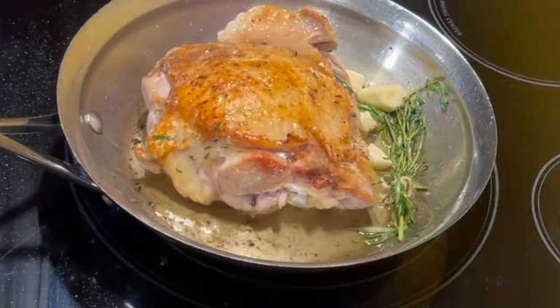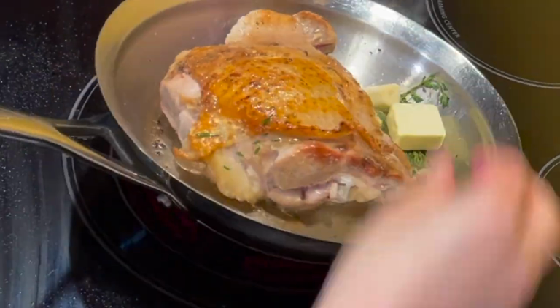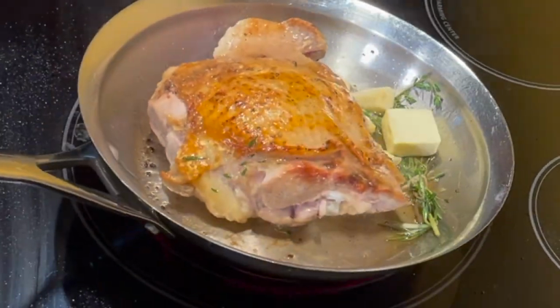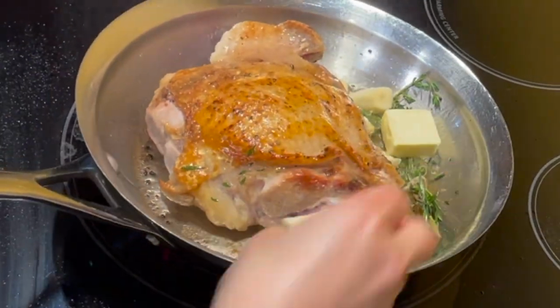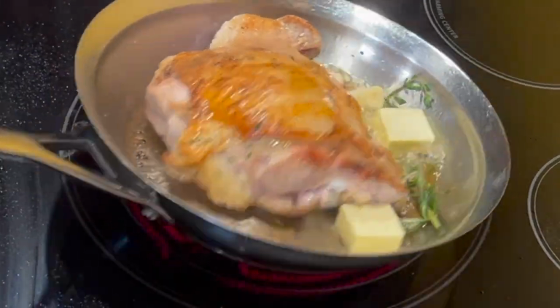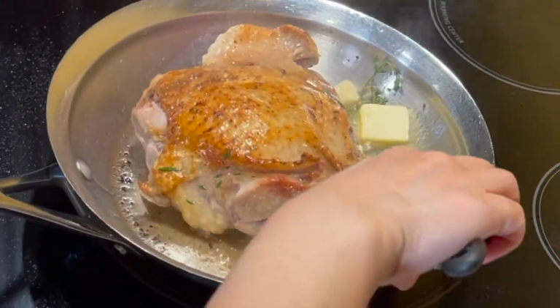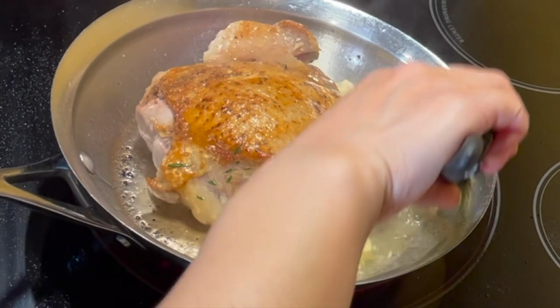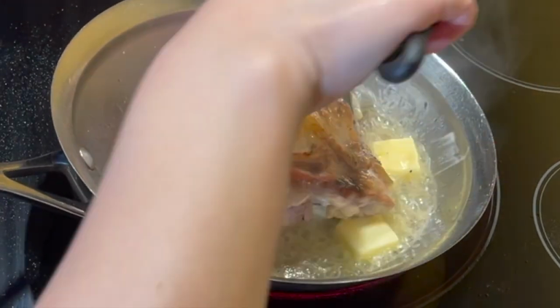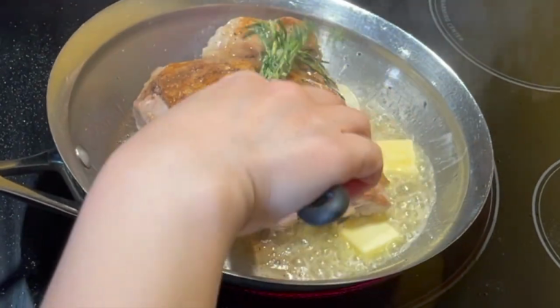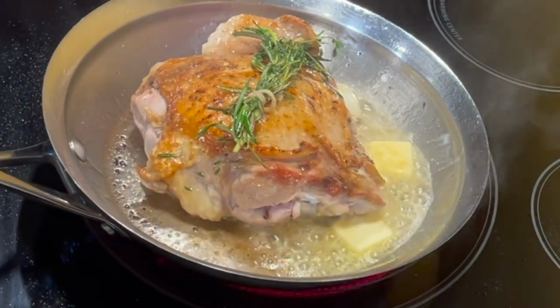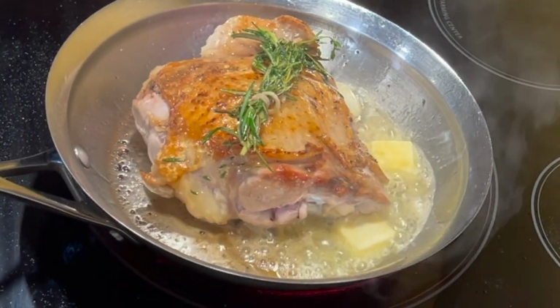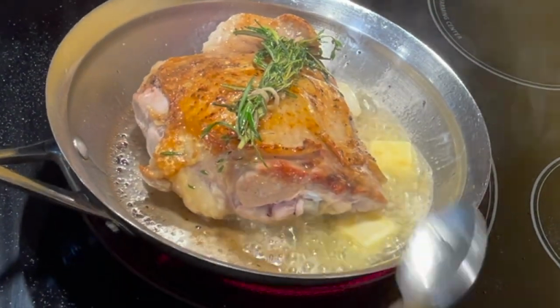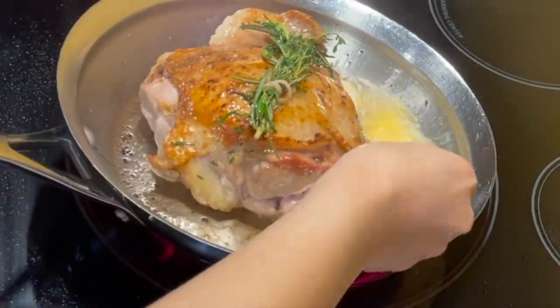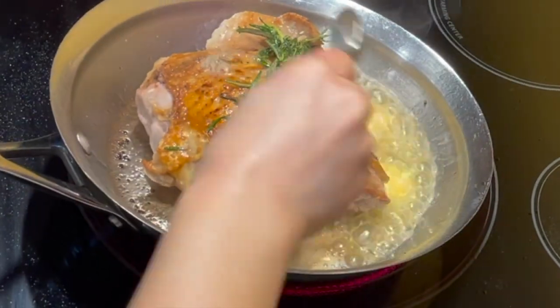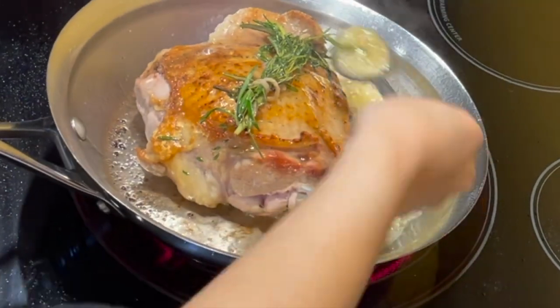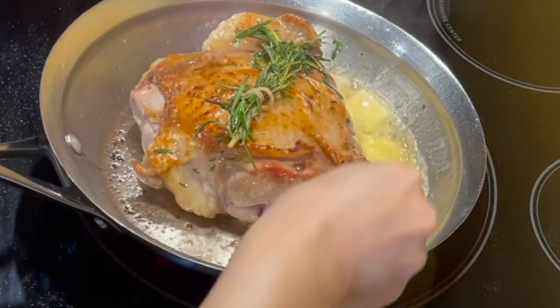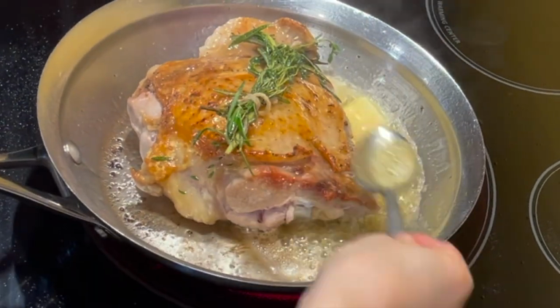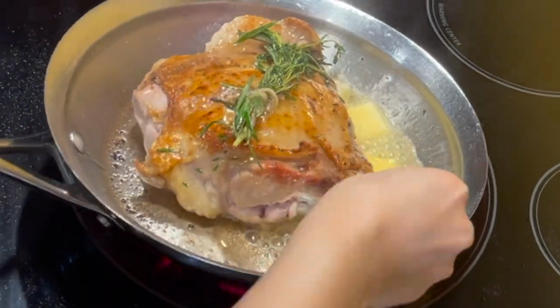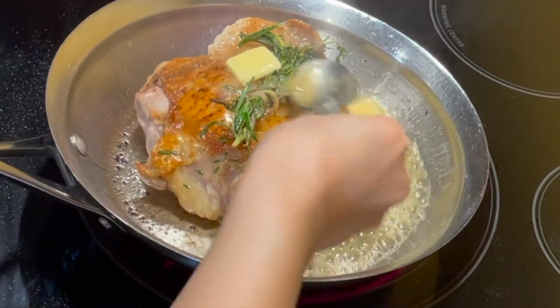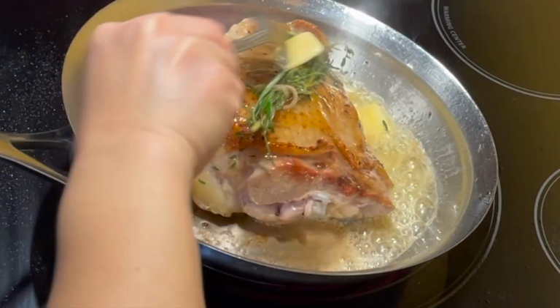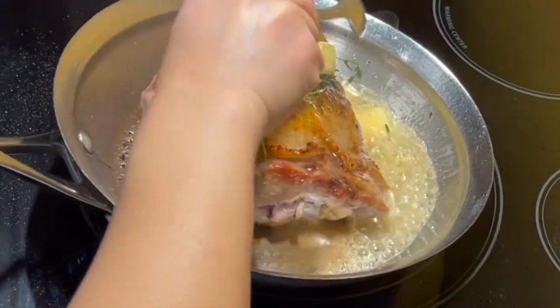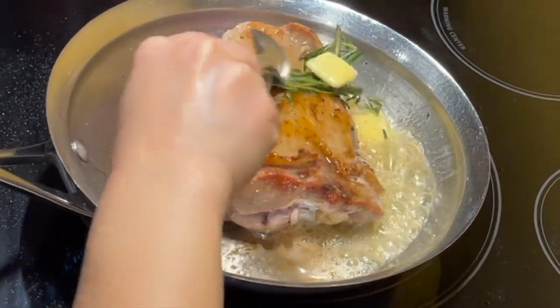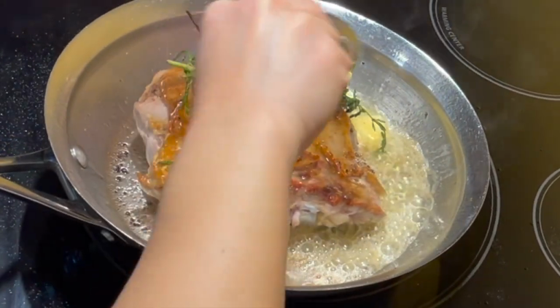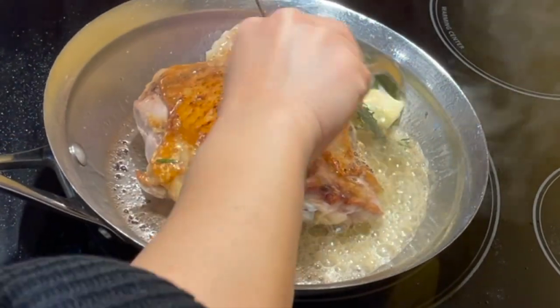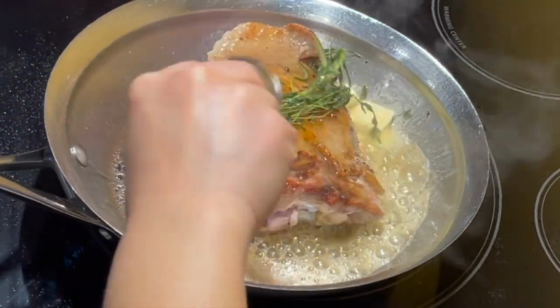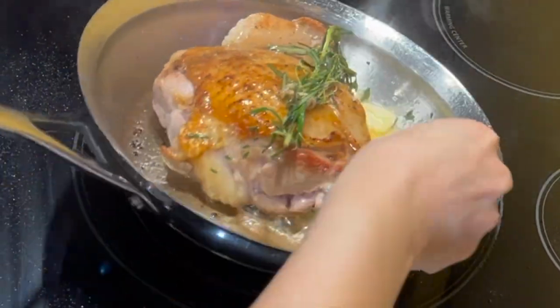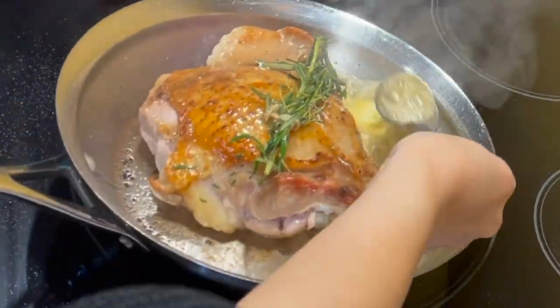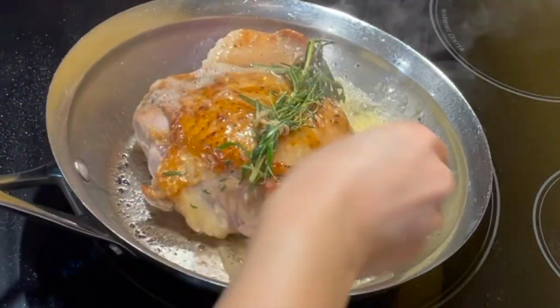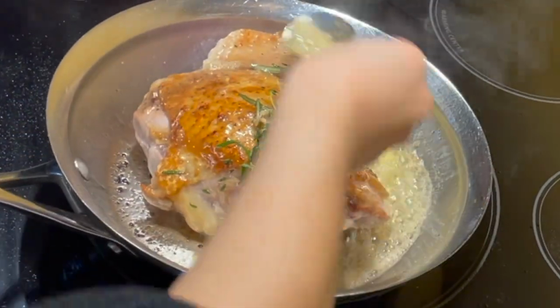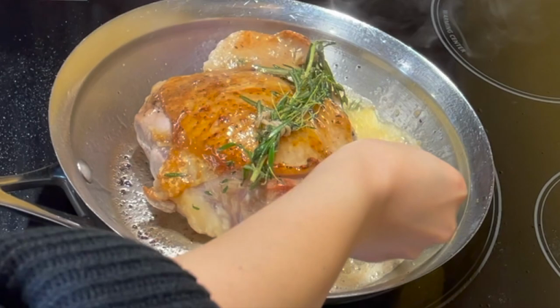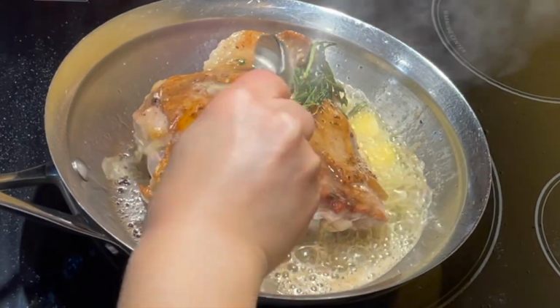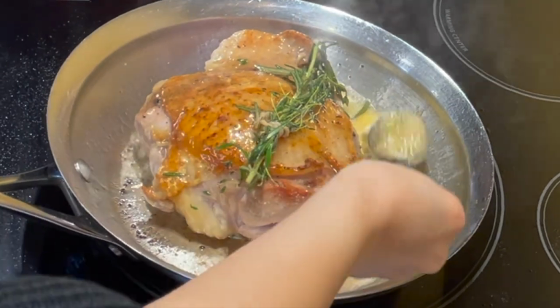Add butter. With a spoon, baste the meat so that it won't get dry. The oil is pretty hot, so be careful.